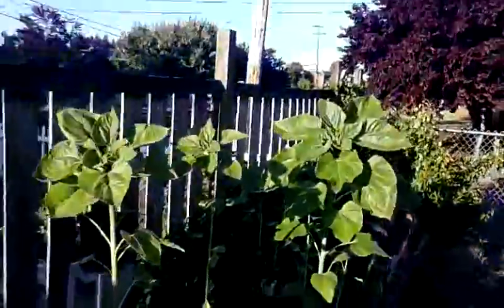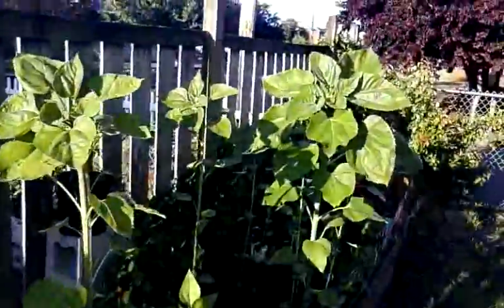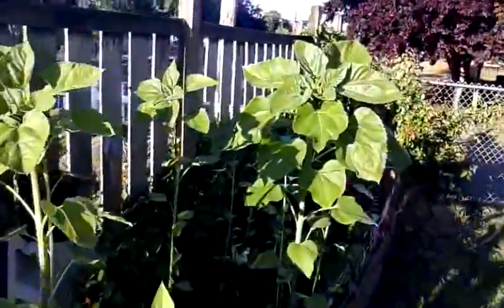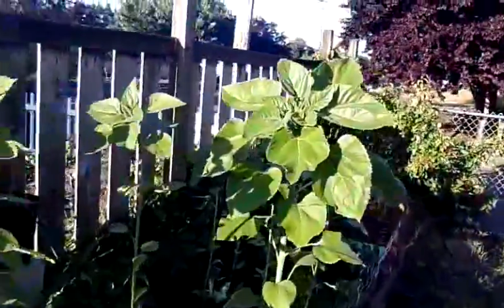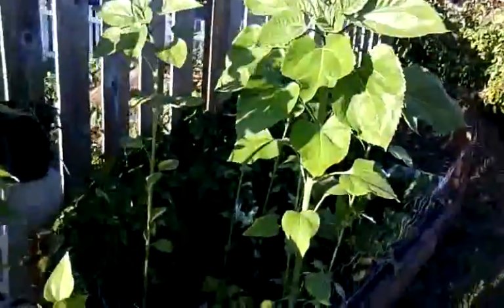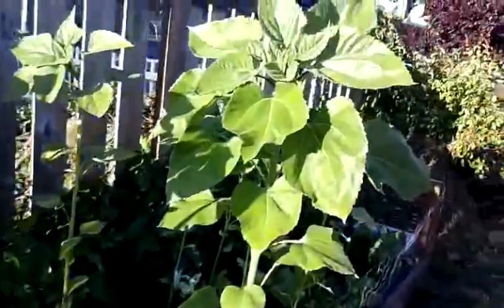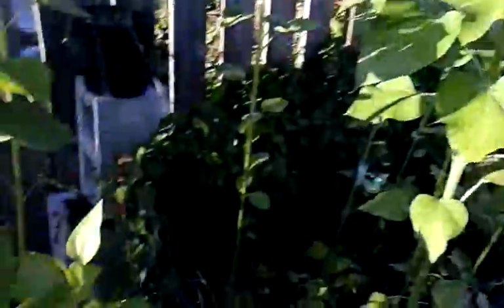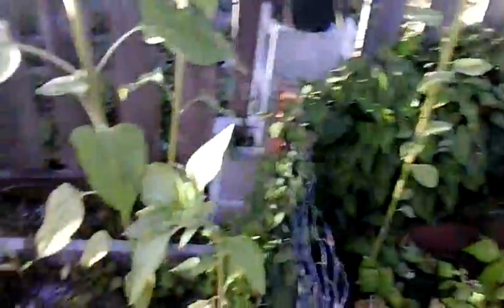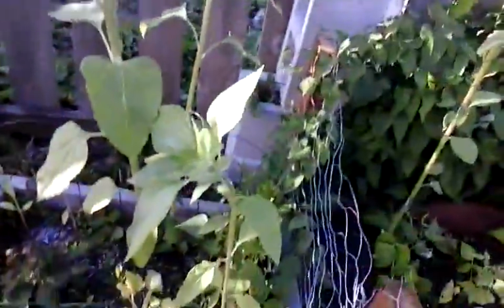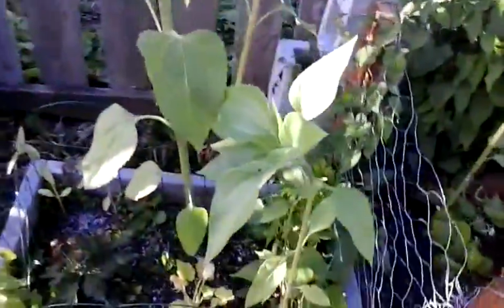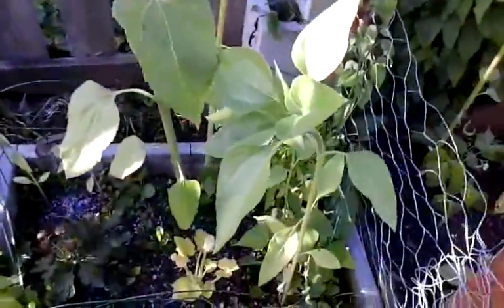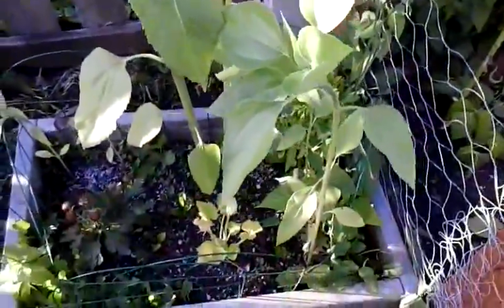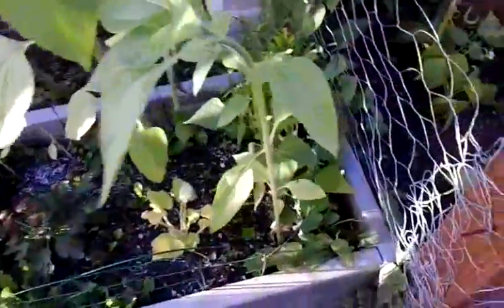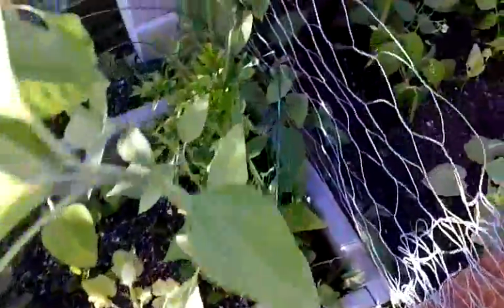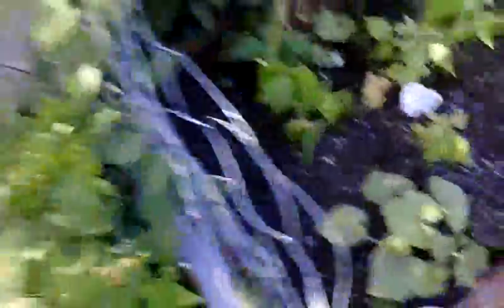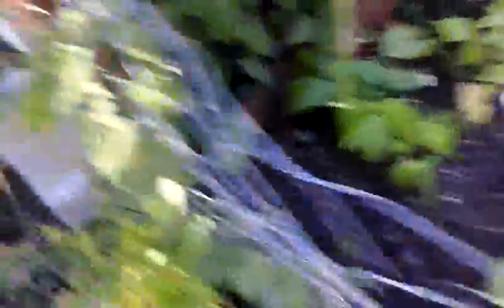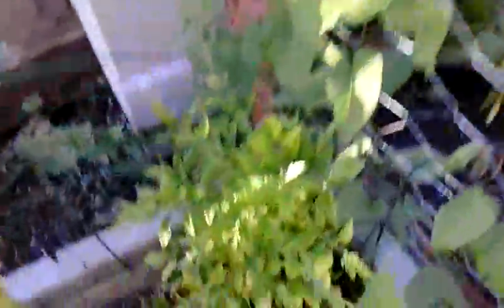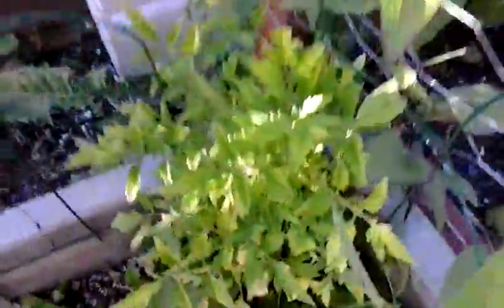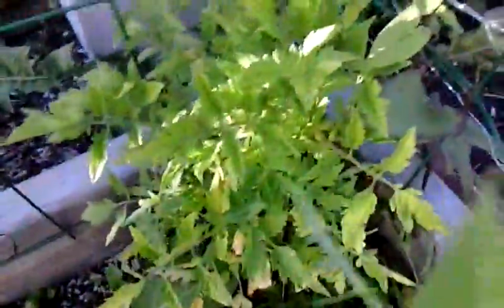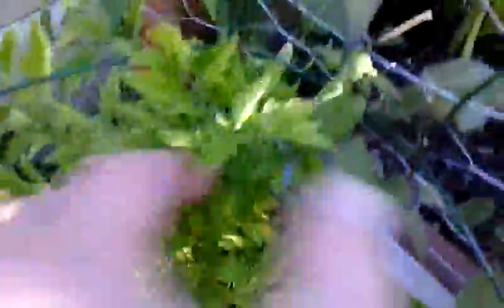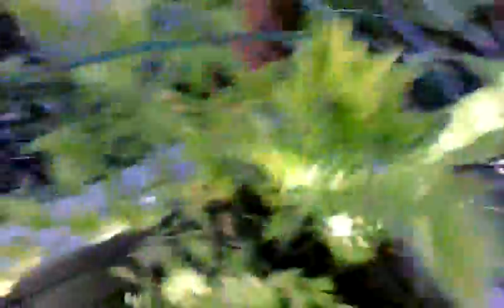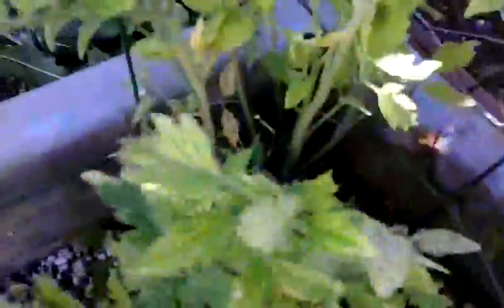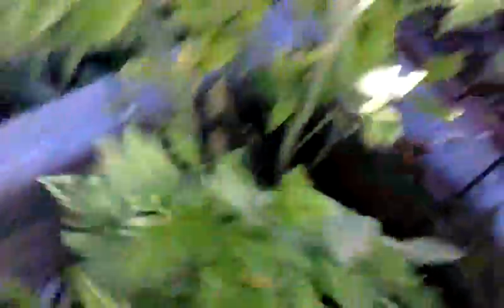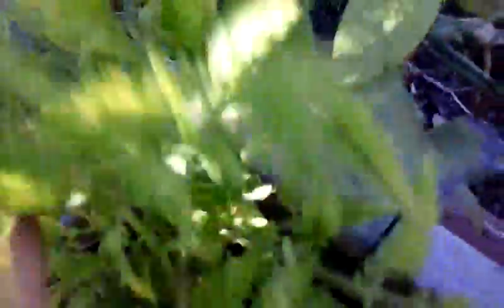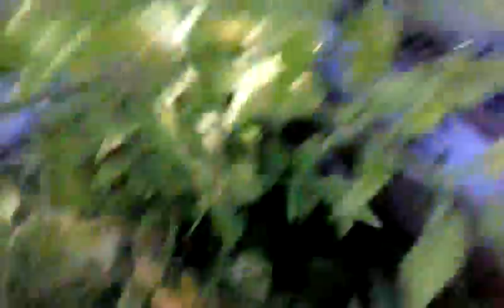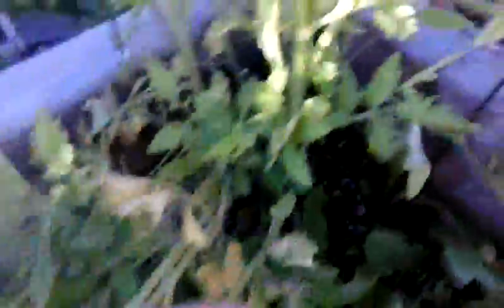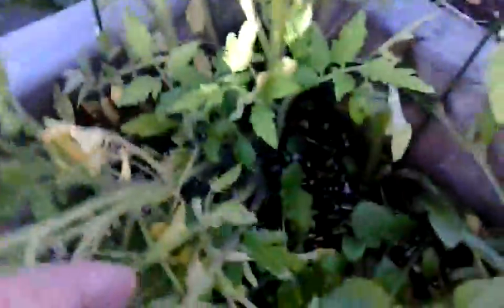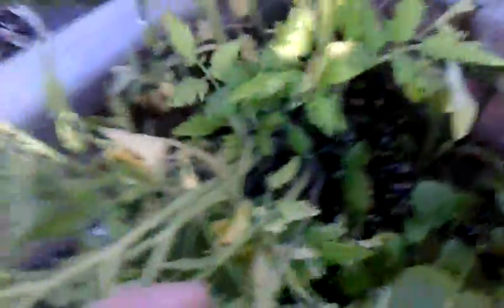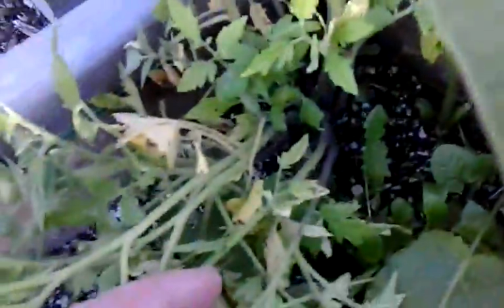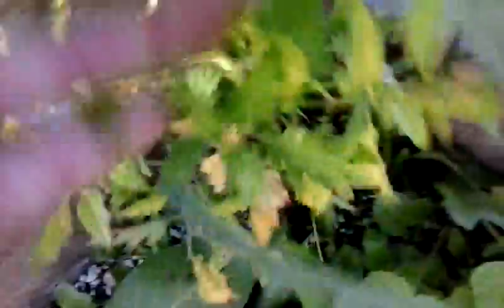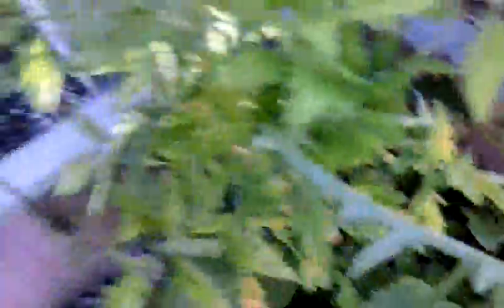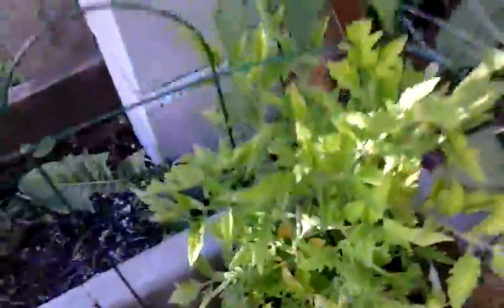There's my big sunflowers. This is tomatoes back here. There's a bunch of tomato plant seeds that I planted and they all grew, so it's a bunch of them all in one spot.